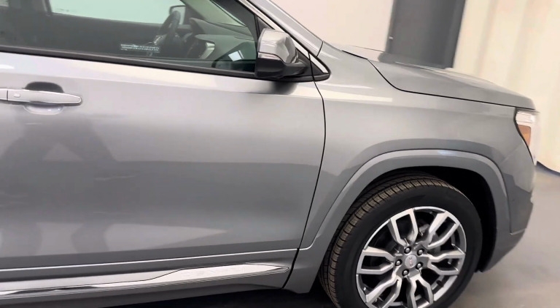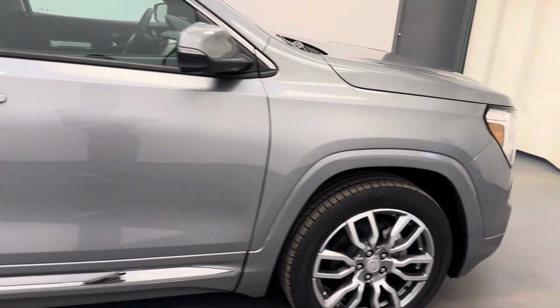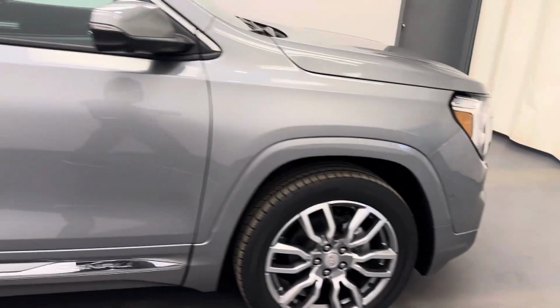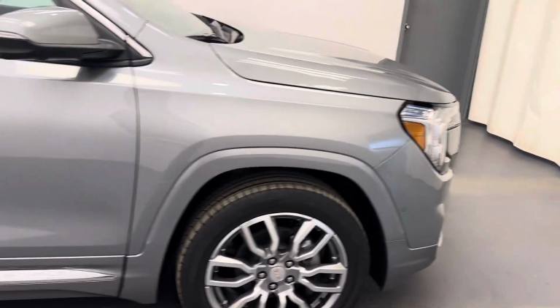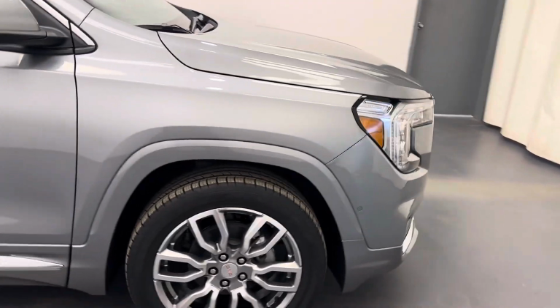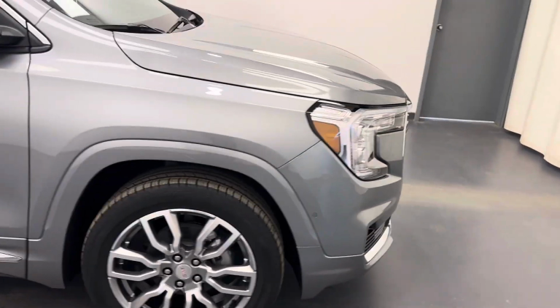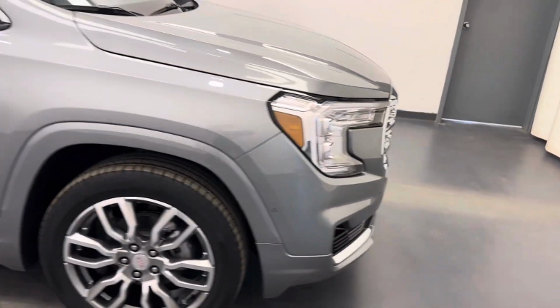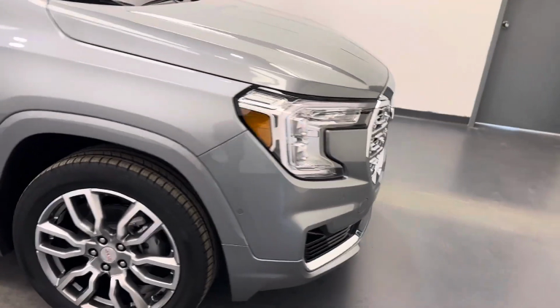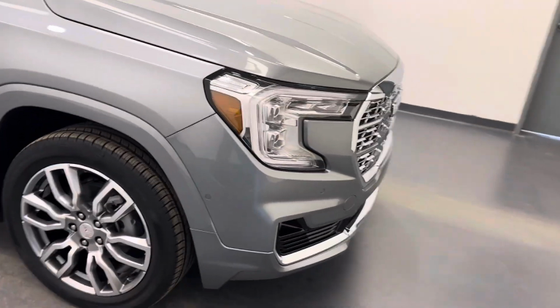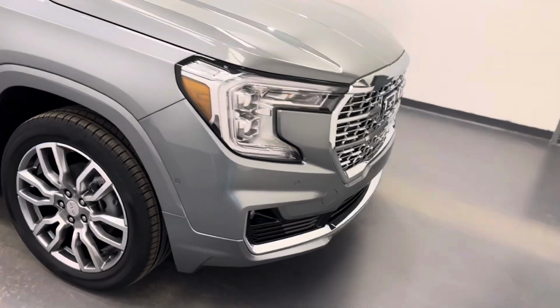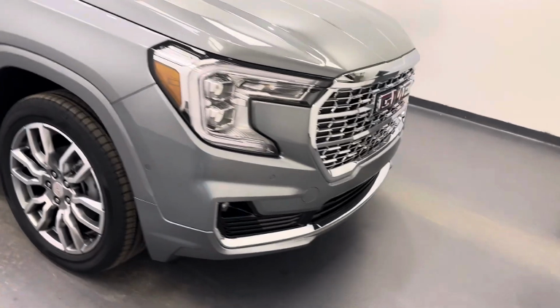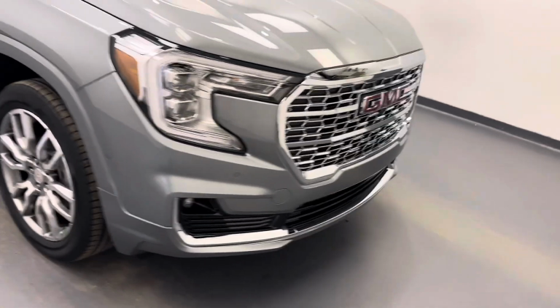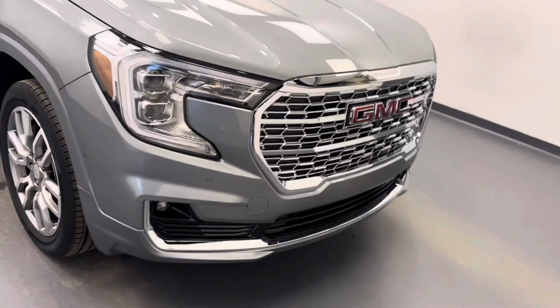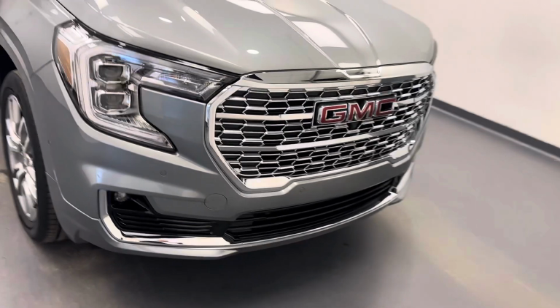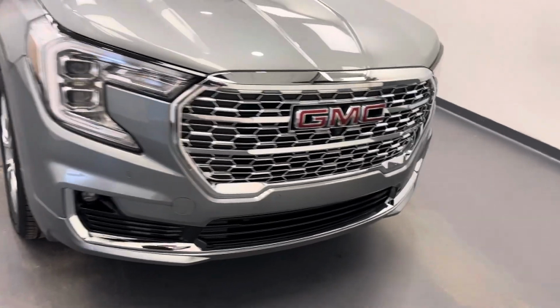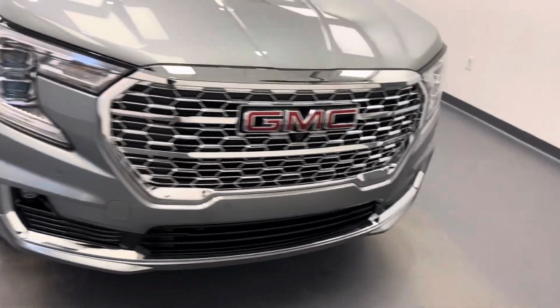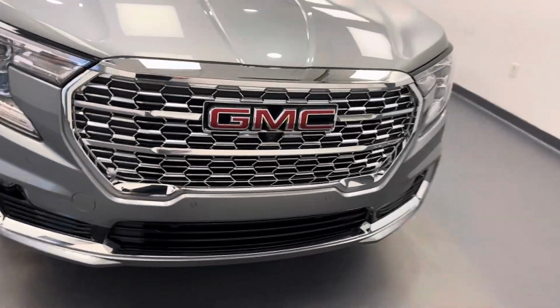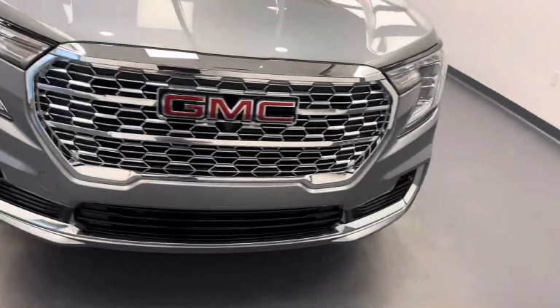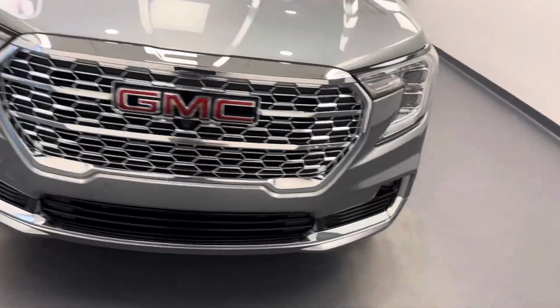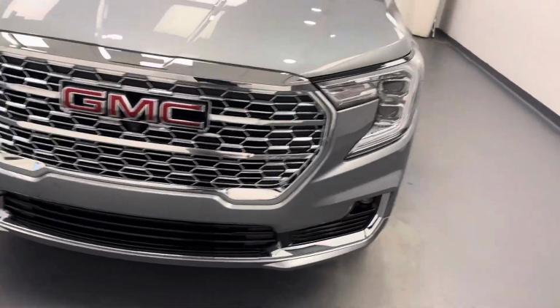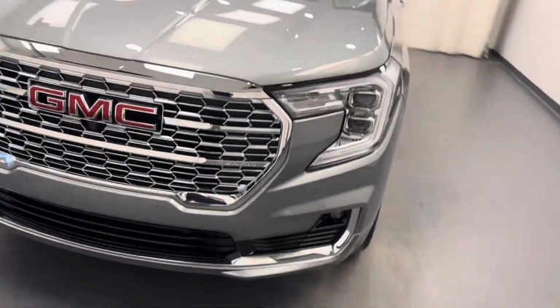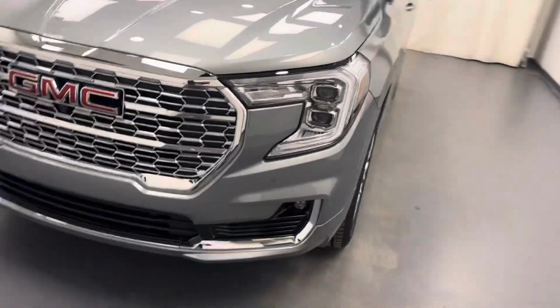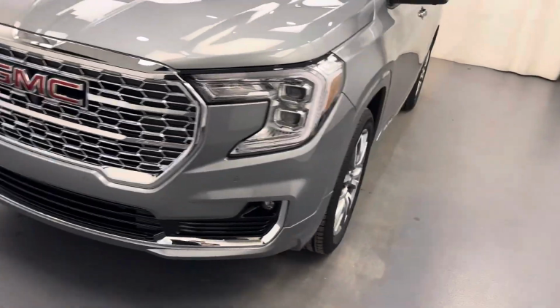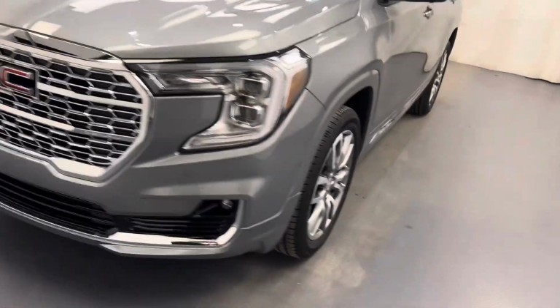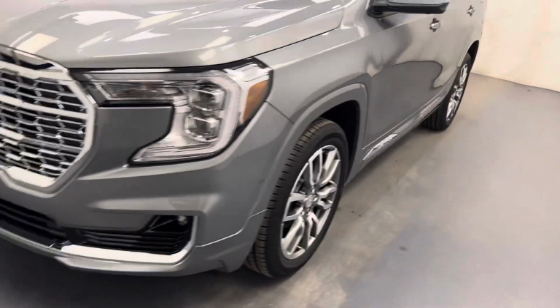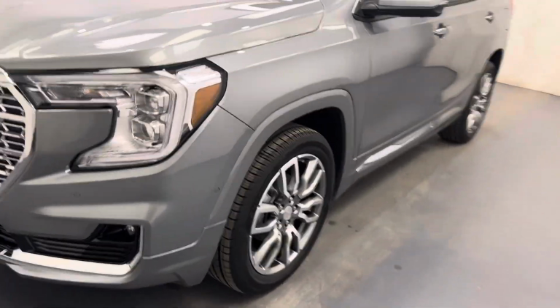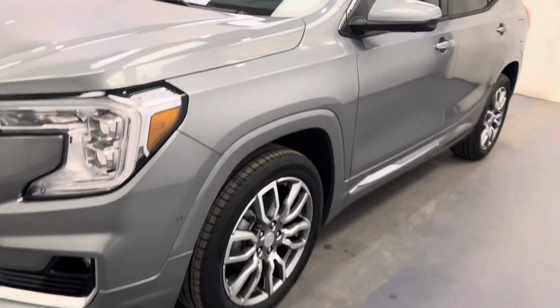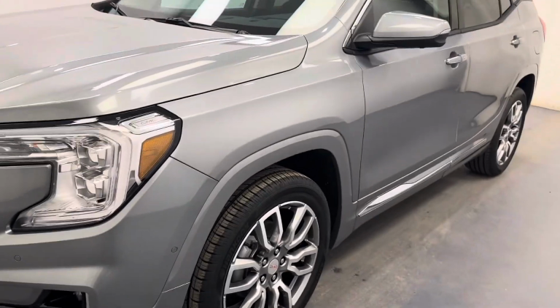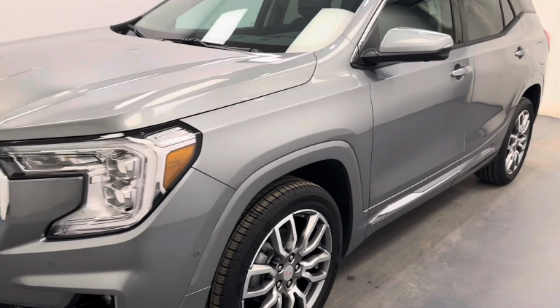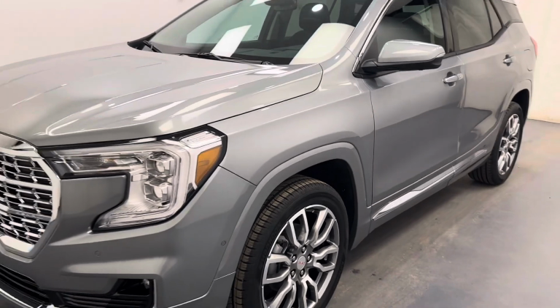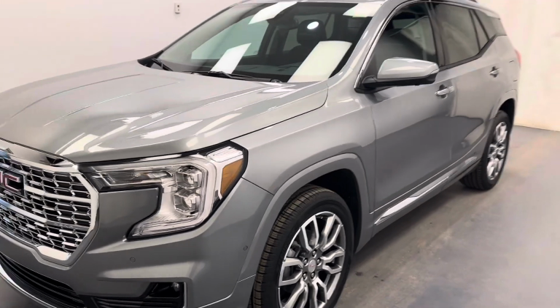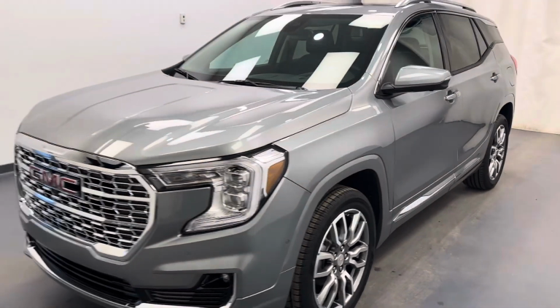There you go guys, stock number 257112 — a 2024 GMC Terrain Denali. Thanks for watching.